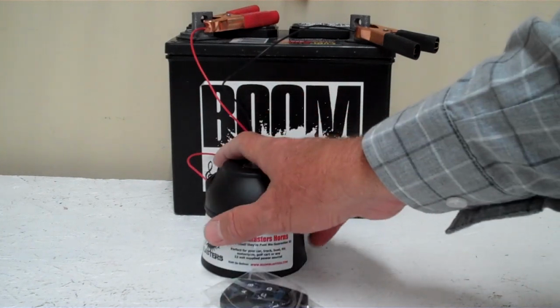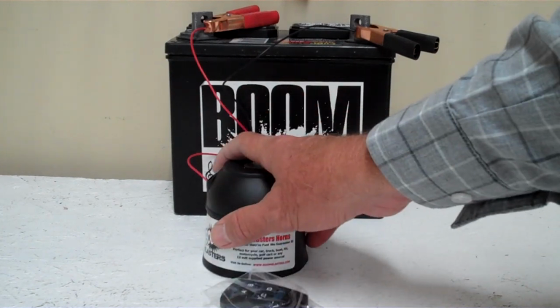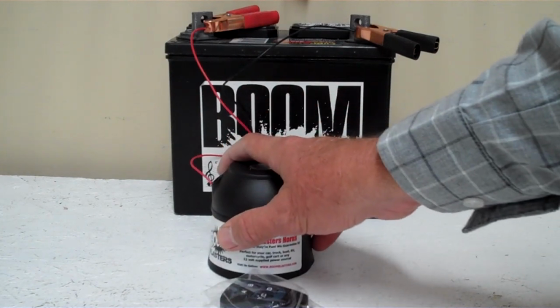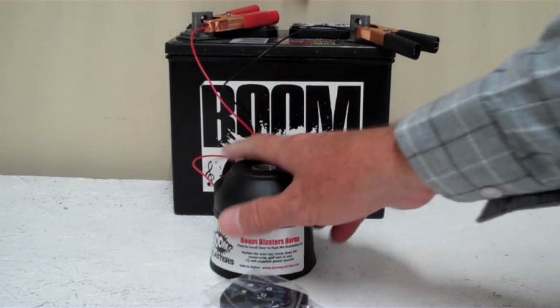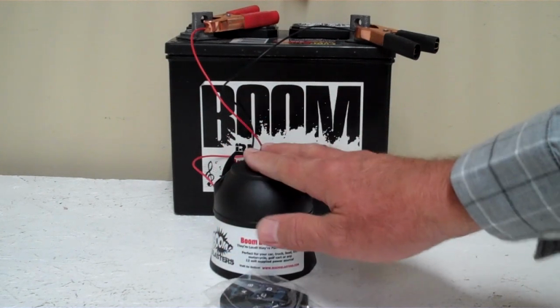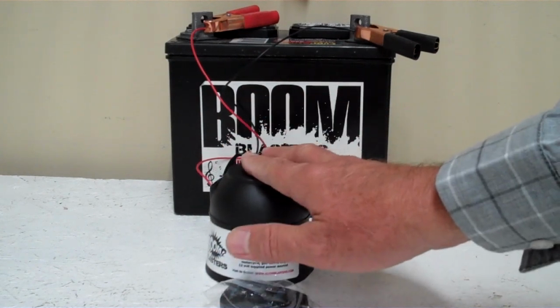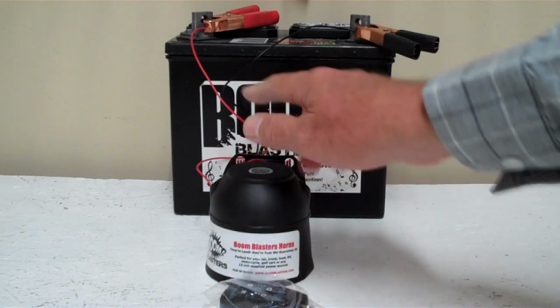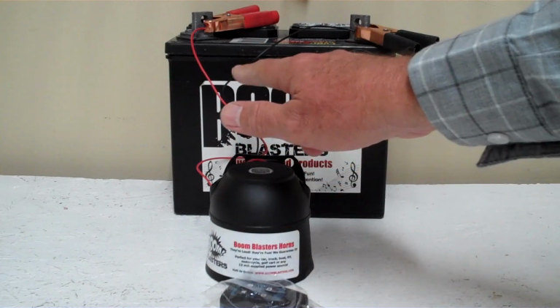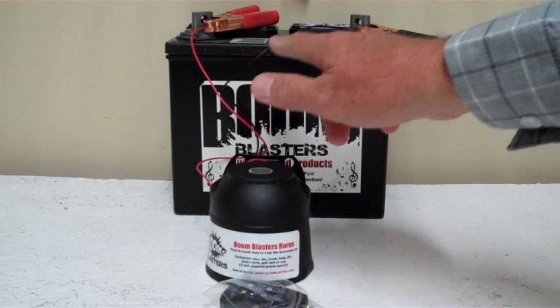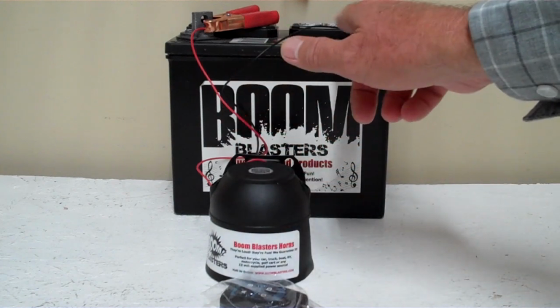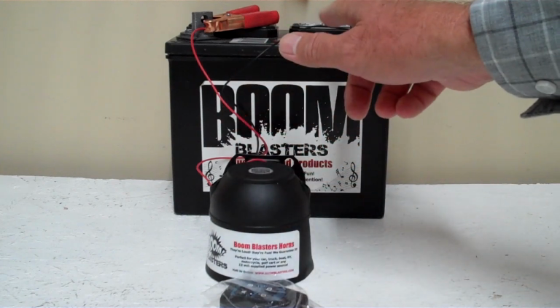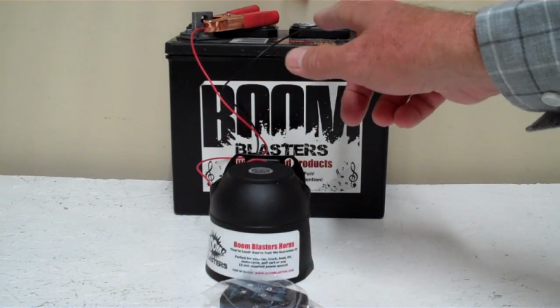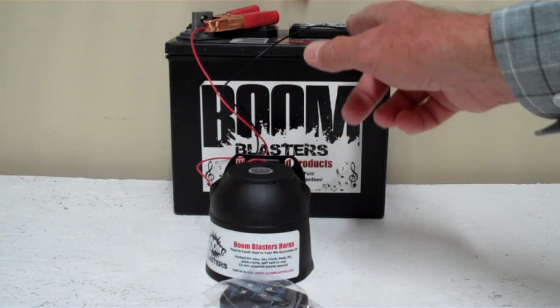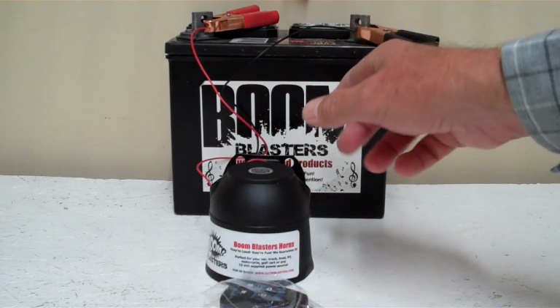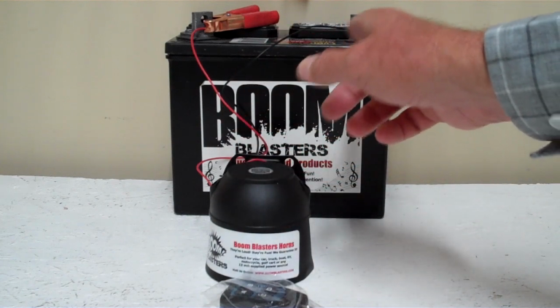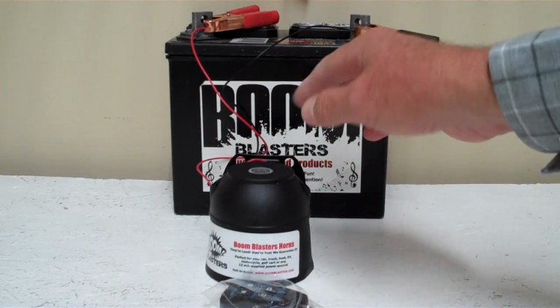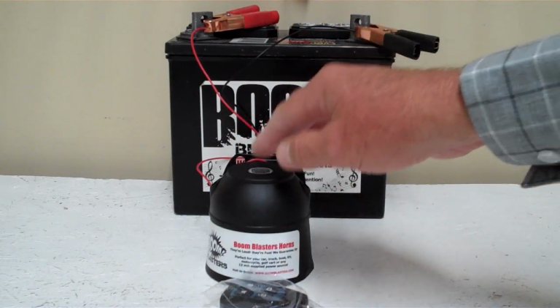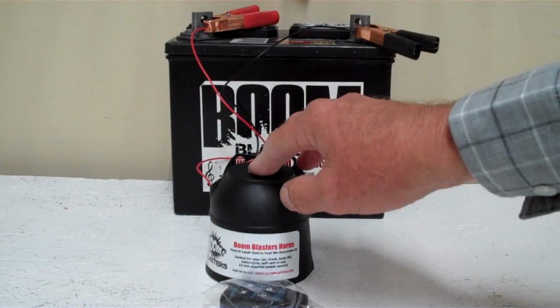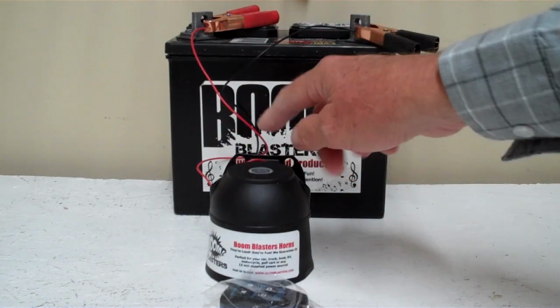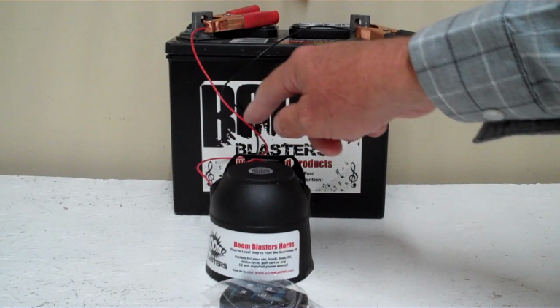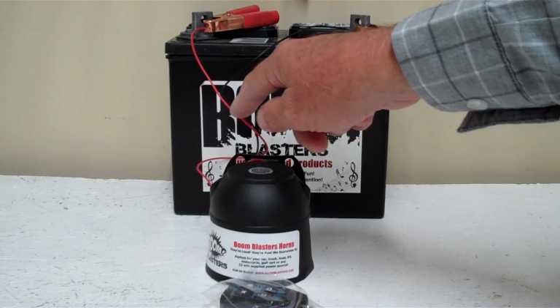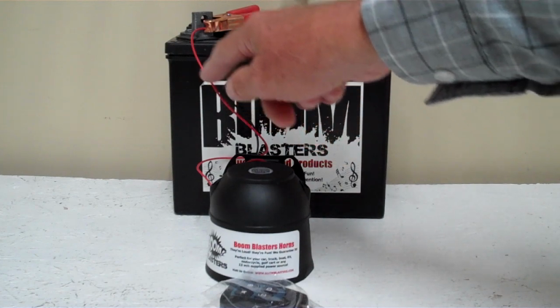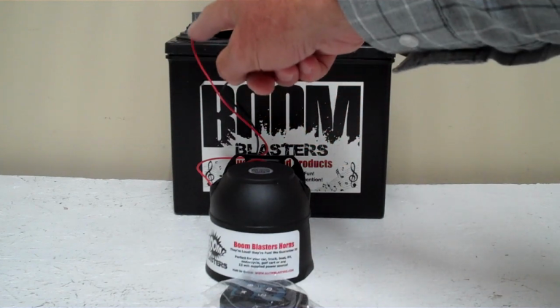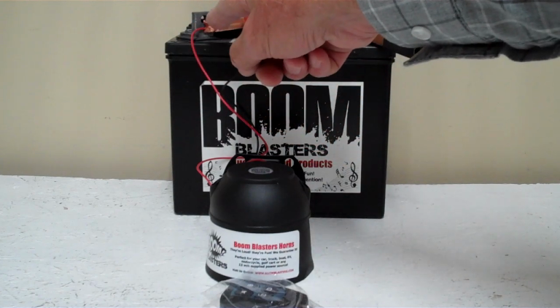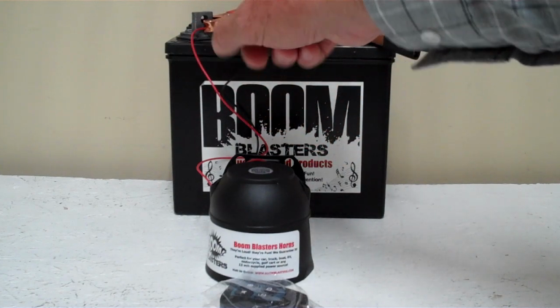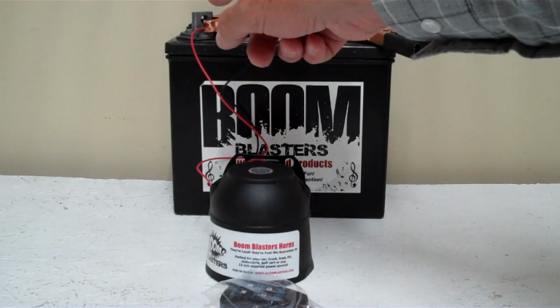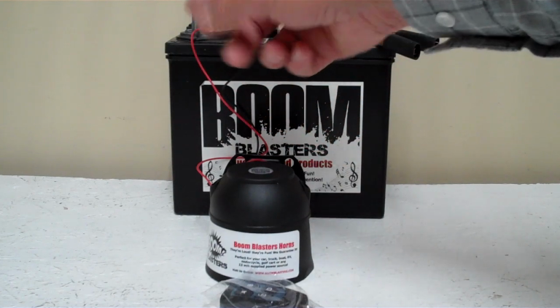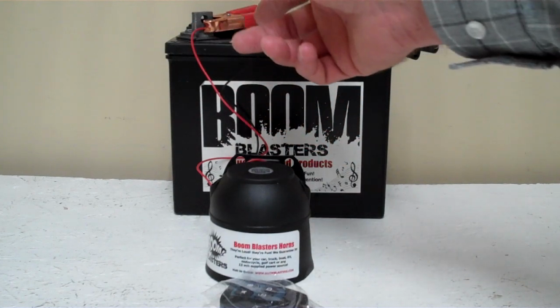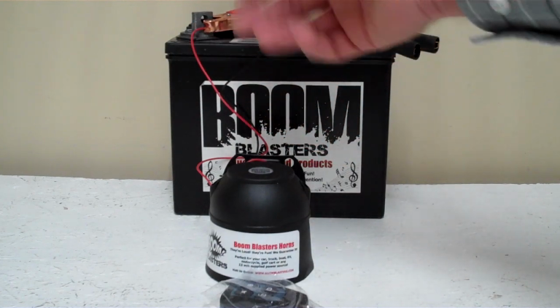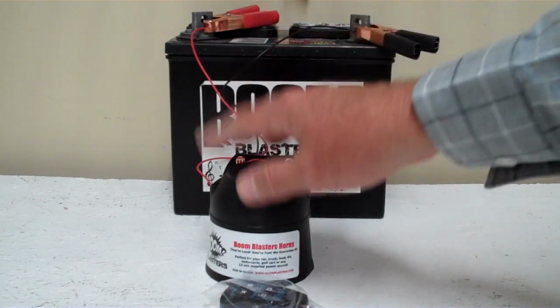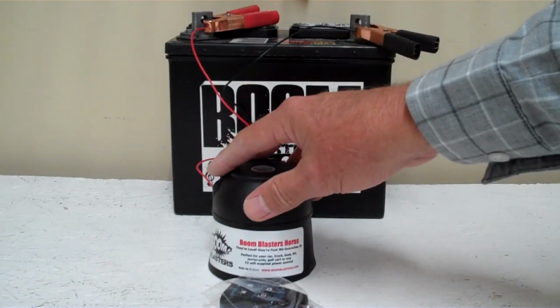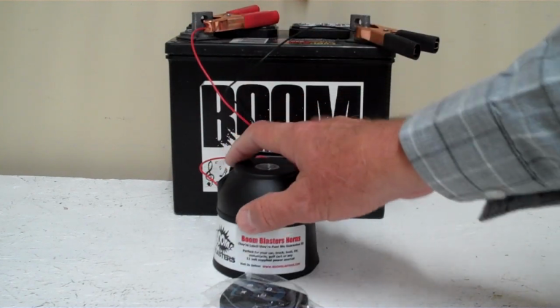Our wireless version, easy installation. Your black wire coming from your horn will go to a ground somewhere — it could be your battery or just anywhere you've got a good ground source. Your red wire coming from your horn will go to a 12 volt power source — it could be your battery, a fuse, just anywhere you've got a good 12 volt power source.